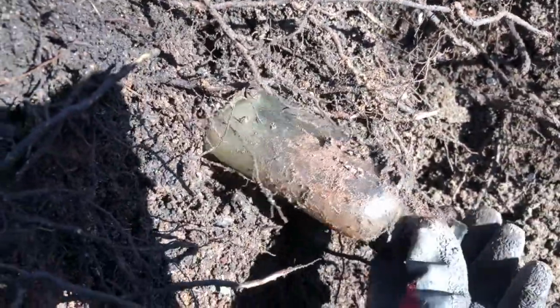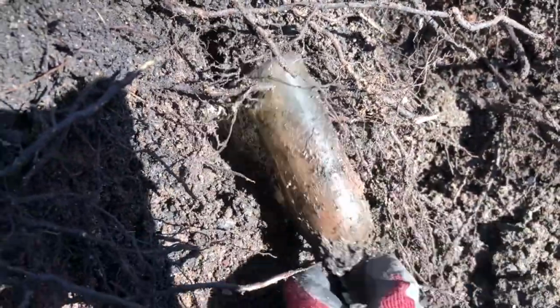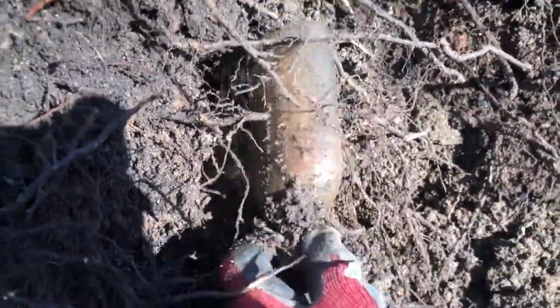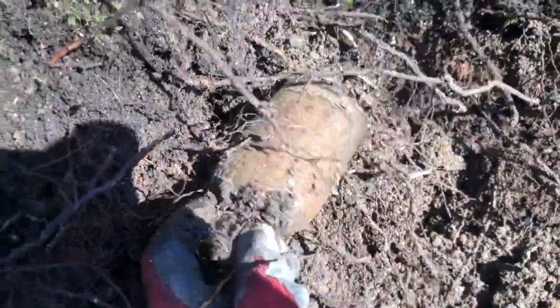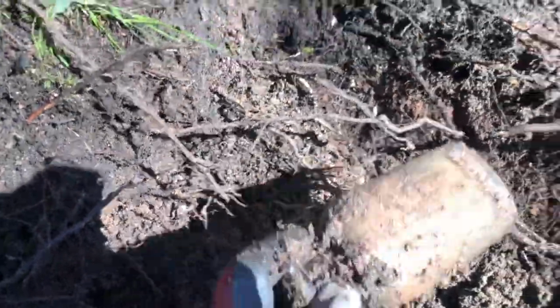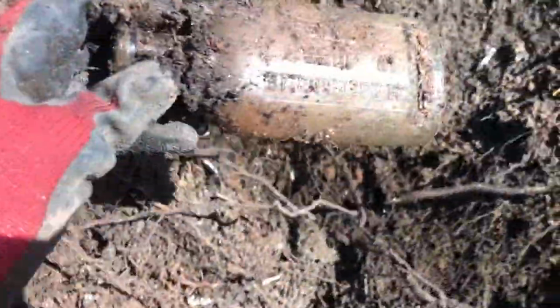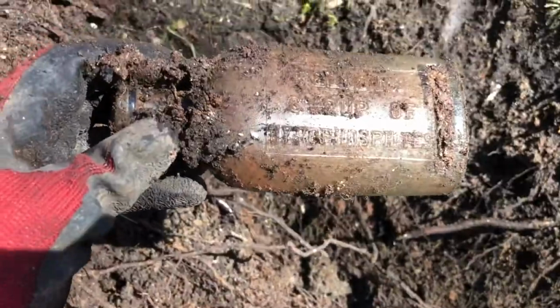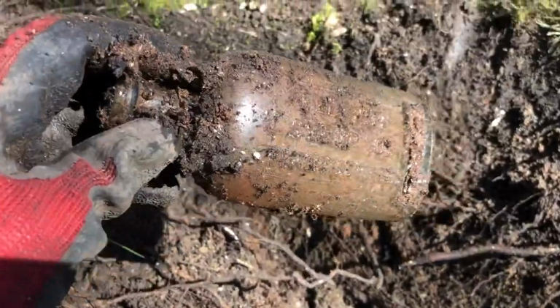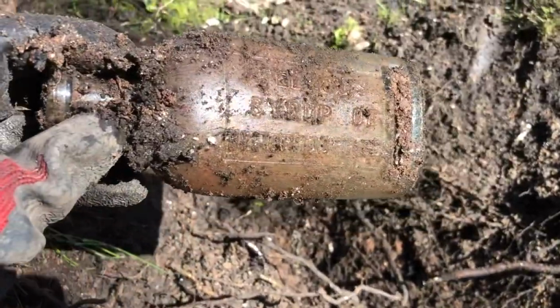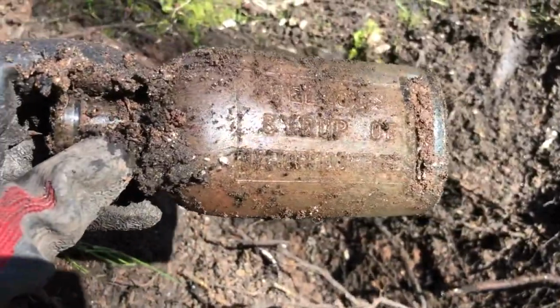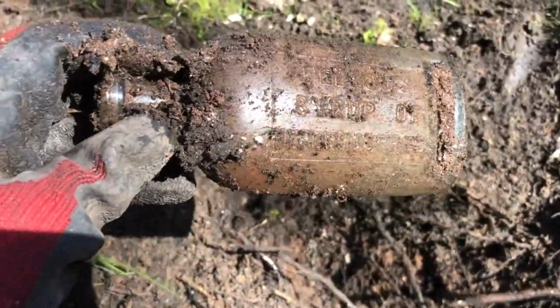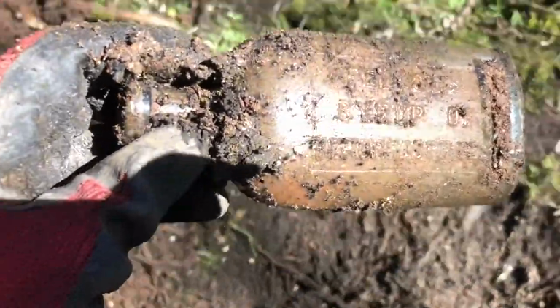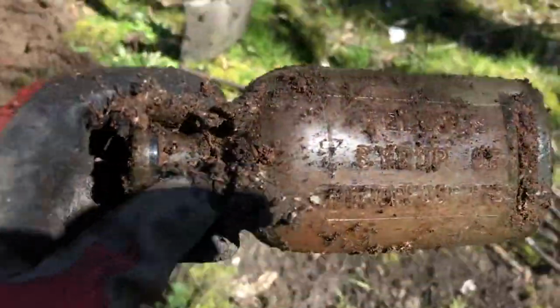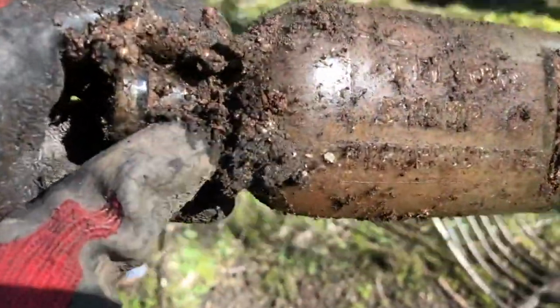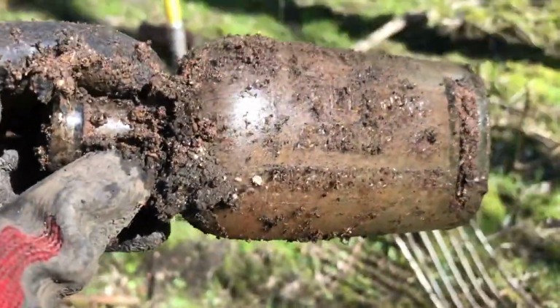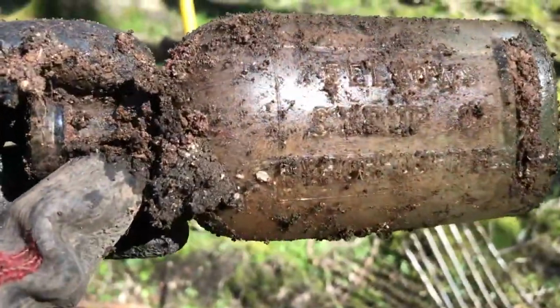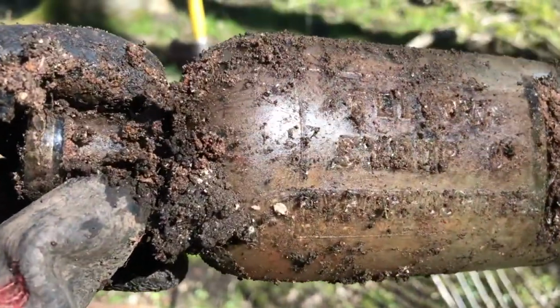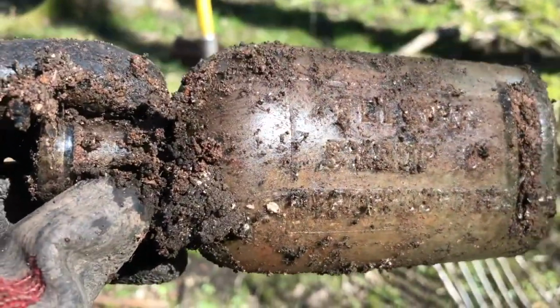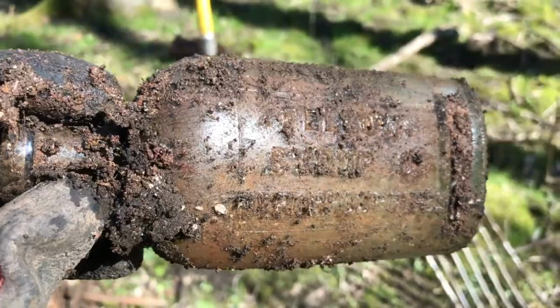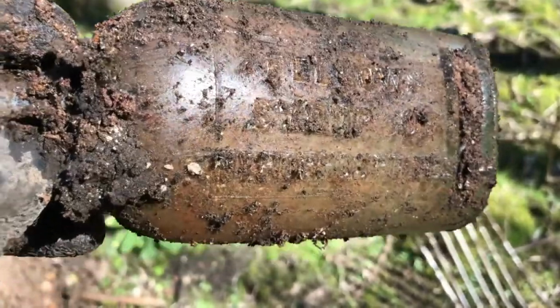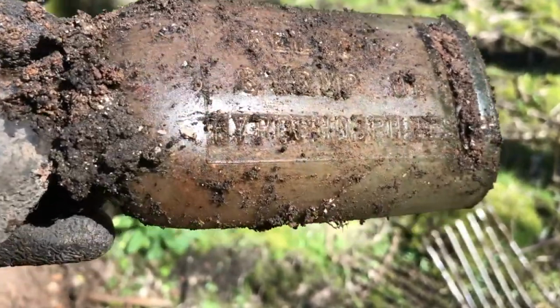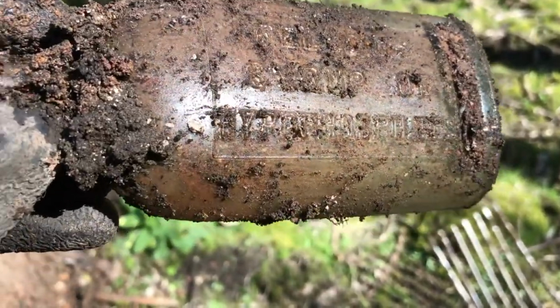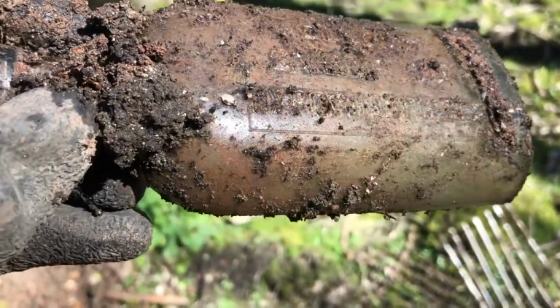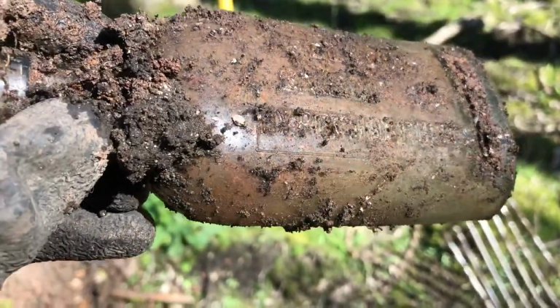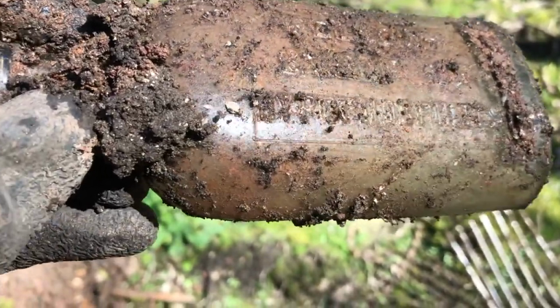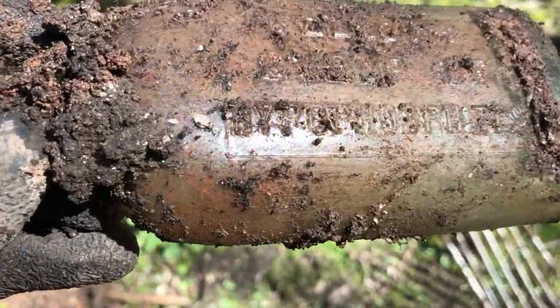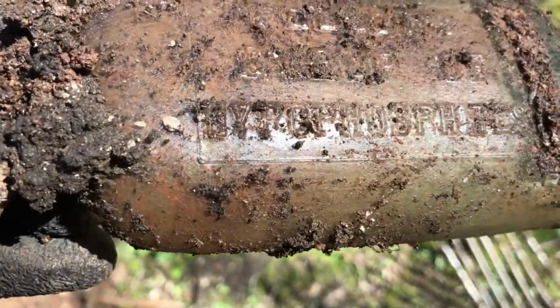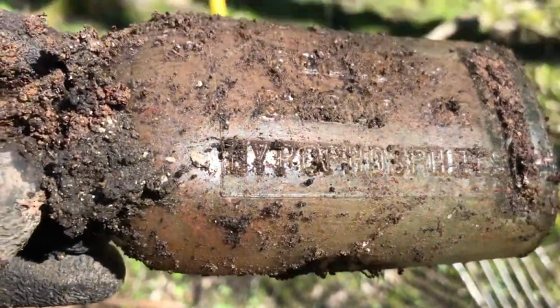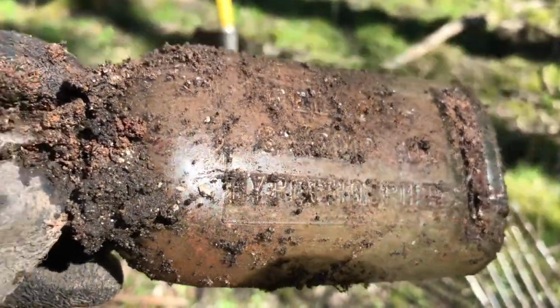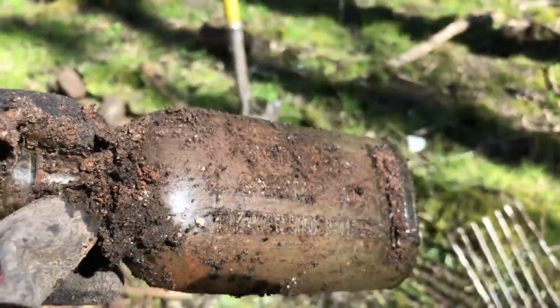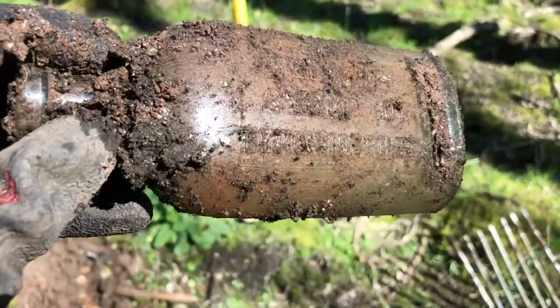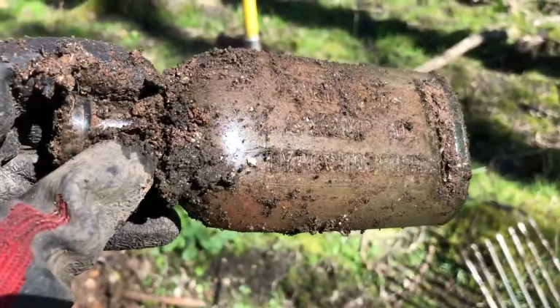Aqua glass bottle — does it have anything on it? Yes it has. Fellowes Syrup of Hypophosphites. Mmm, delicious.